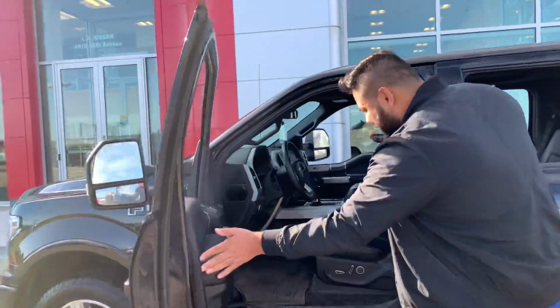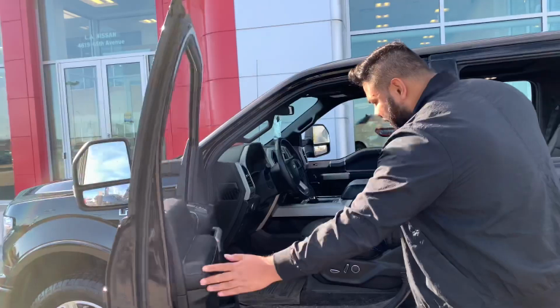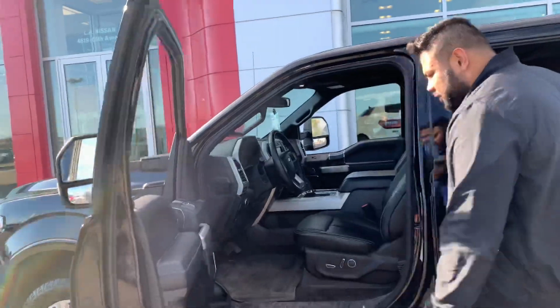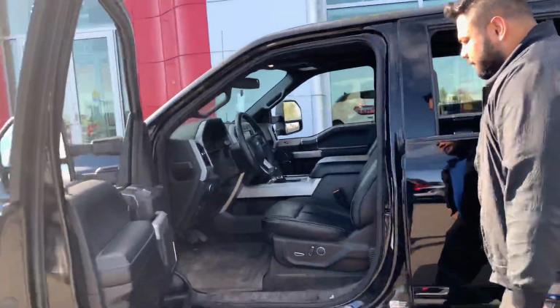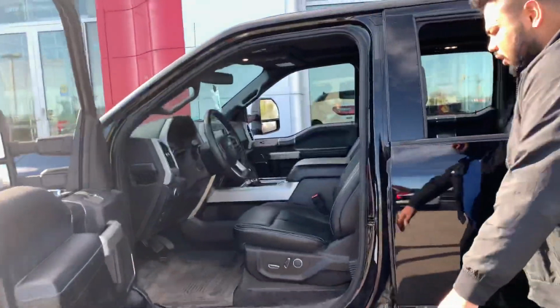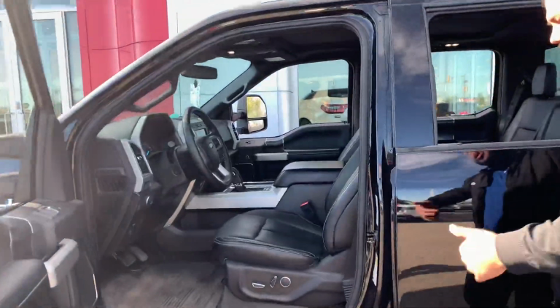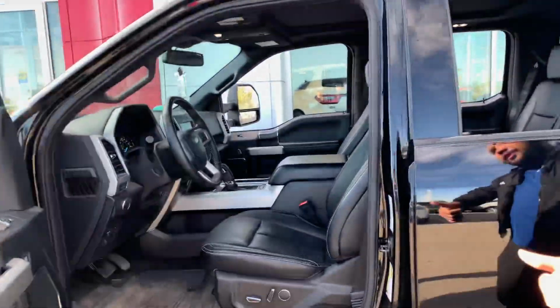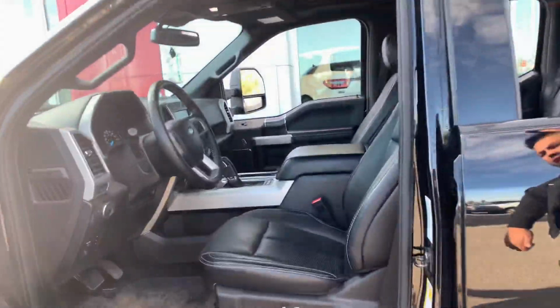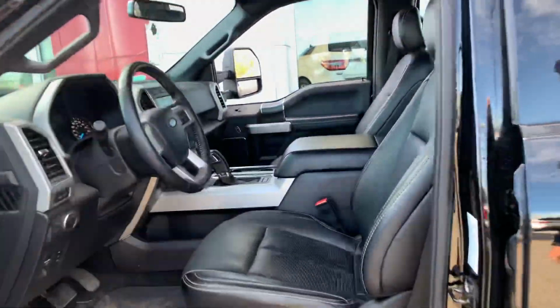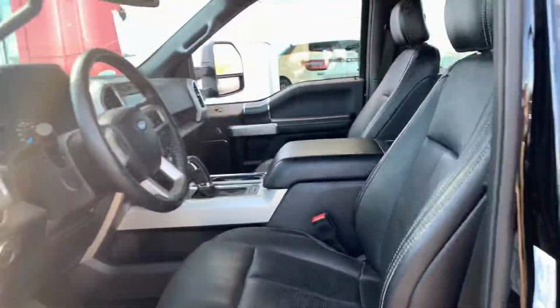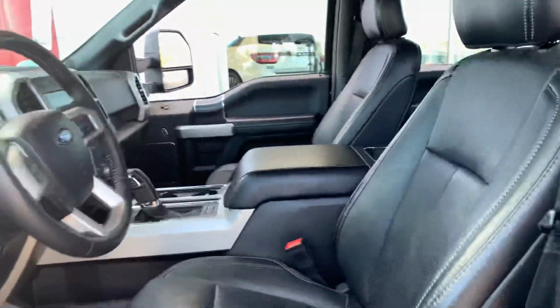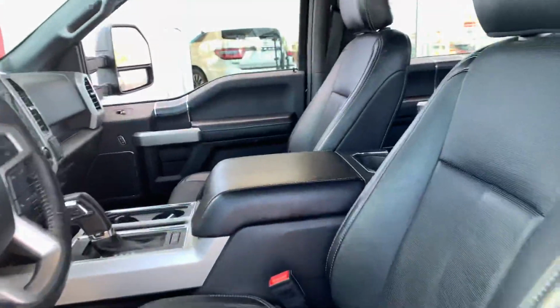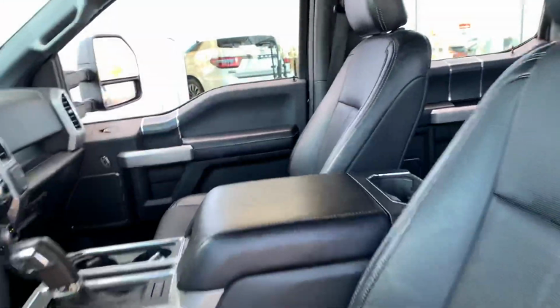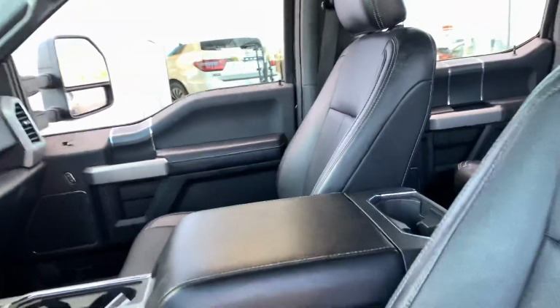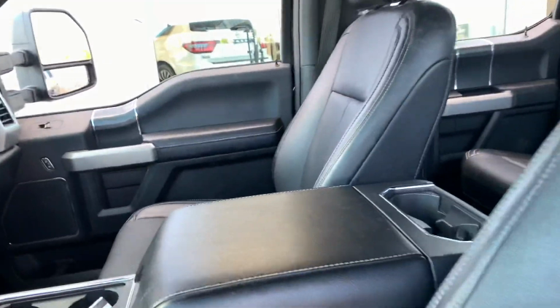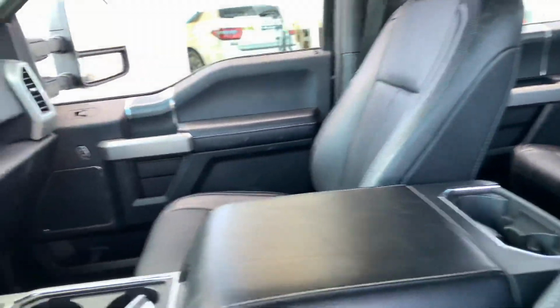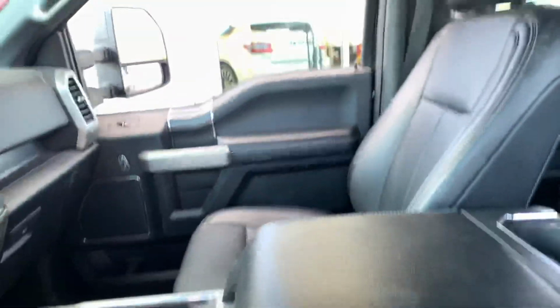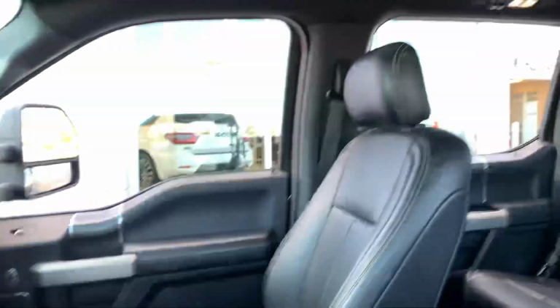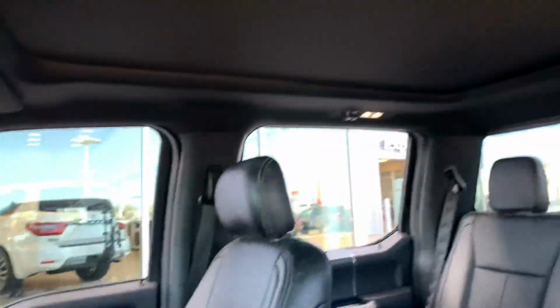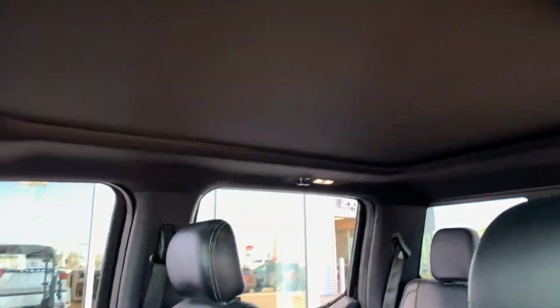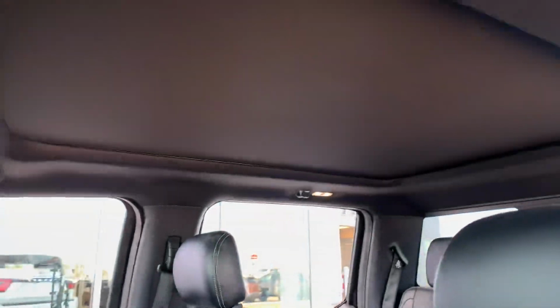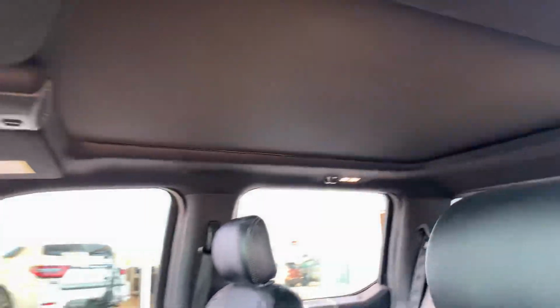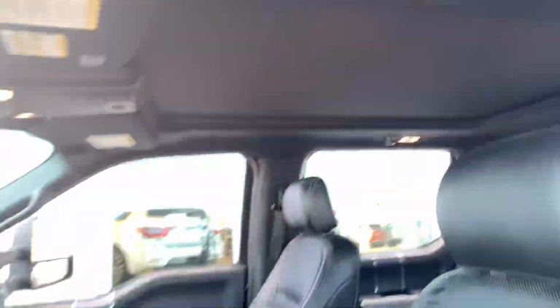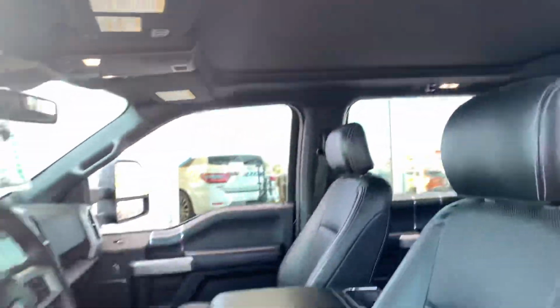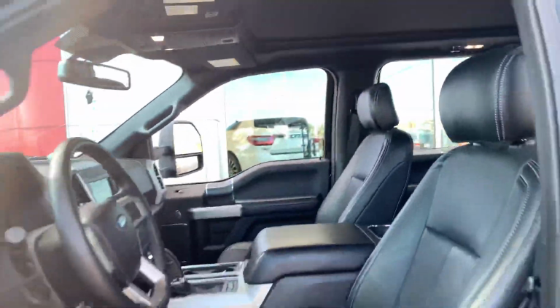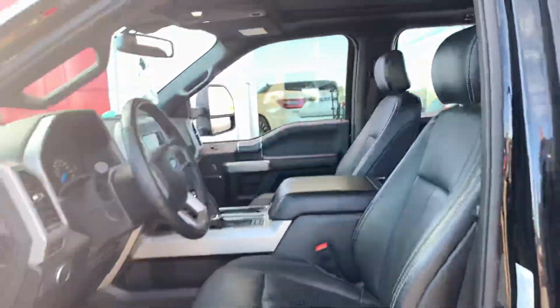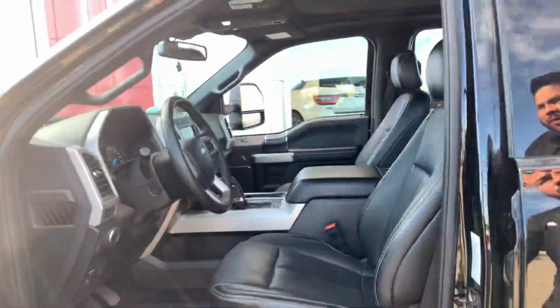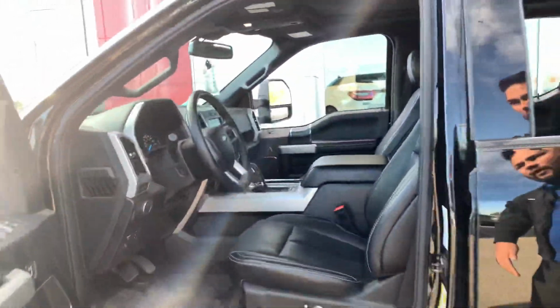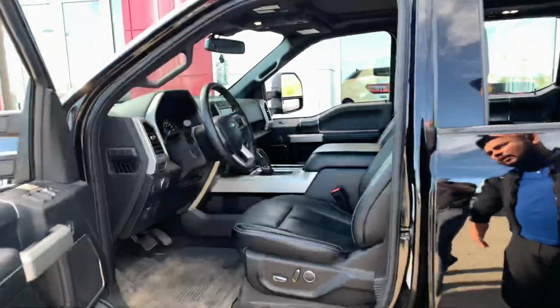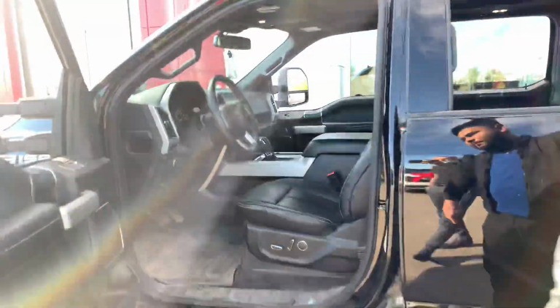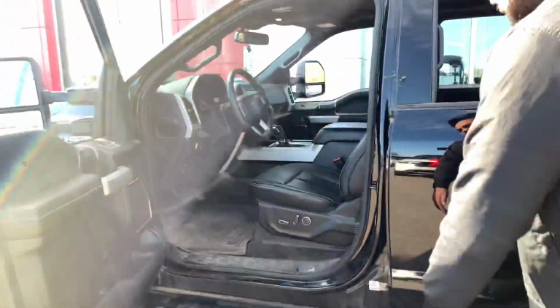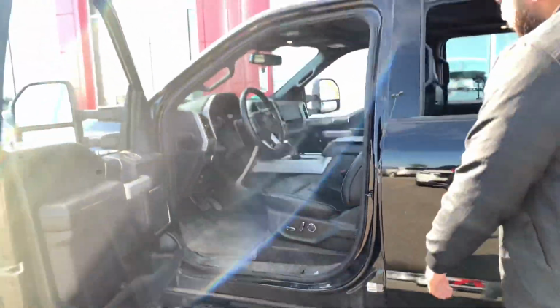Inside, of course, it's a full load — so leather, heated seats, cool seats, backup camera, and a ton more. Nice big sunroof up top there as well.